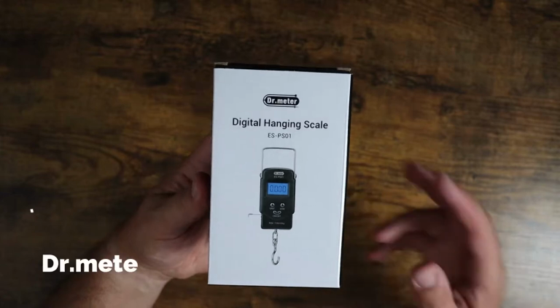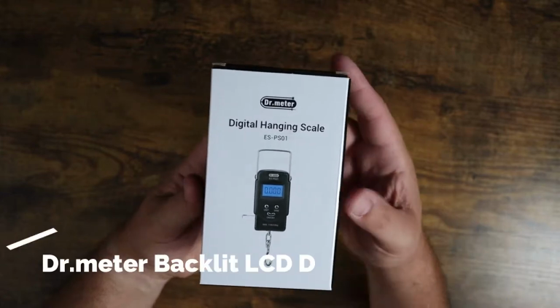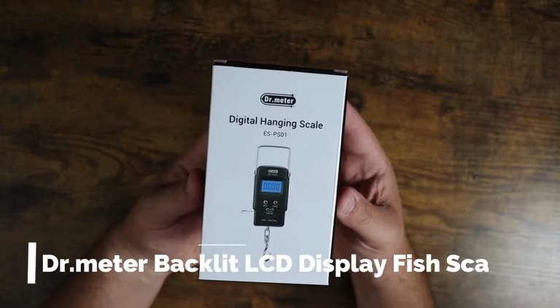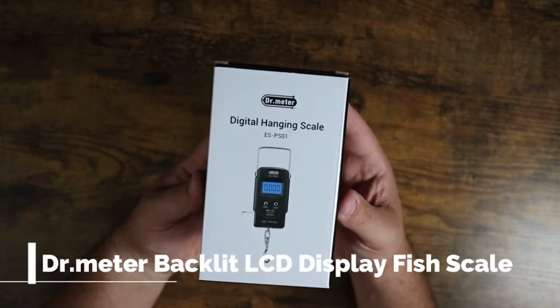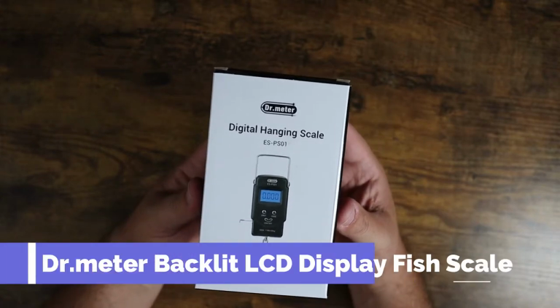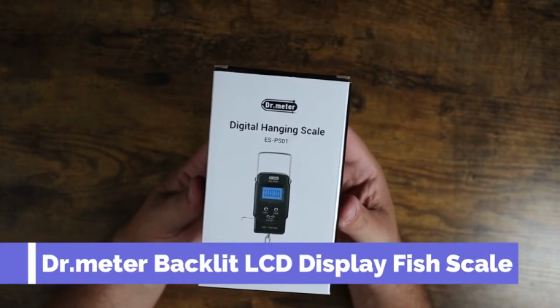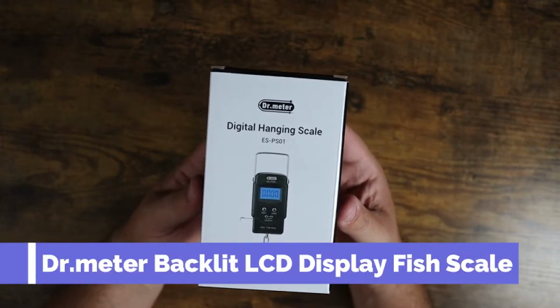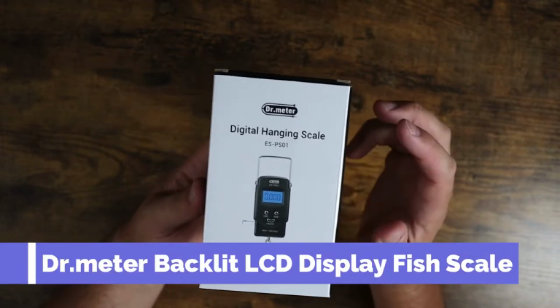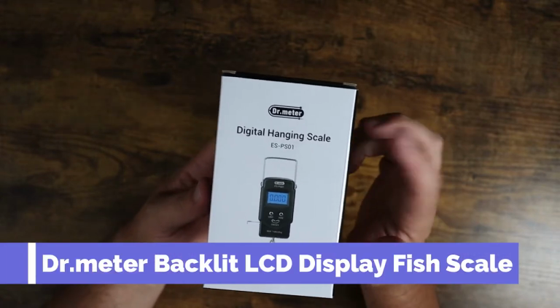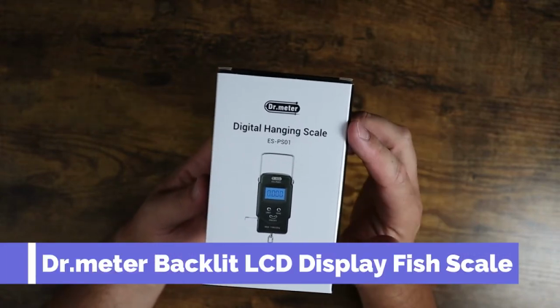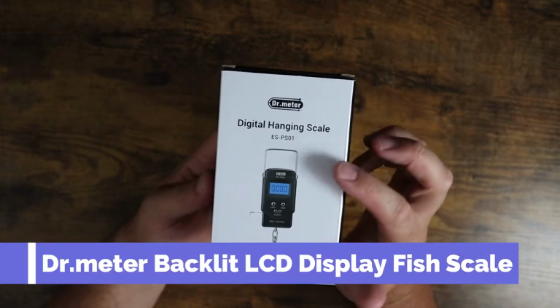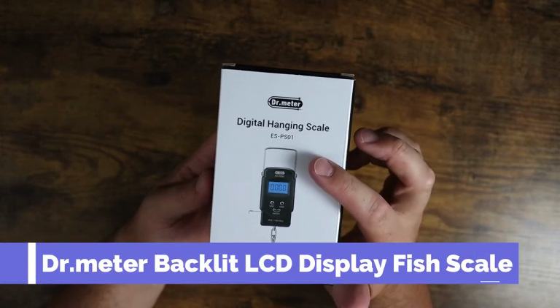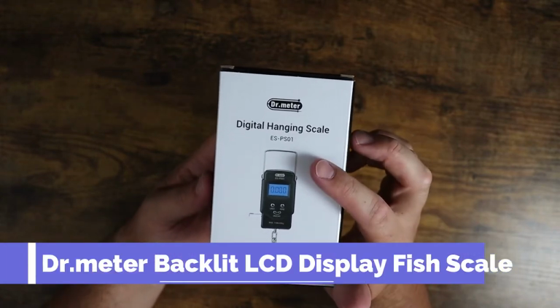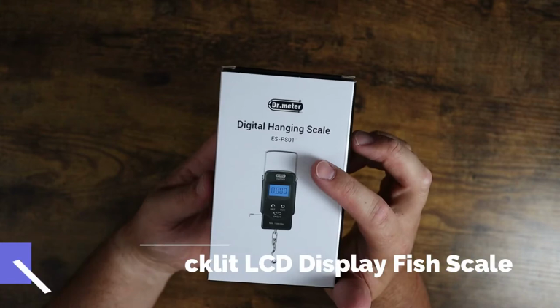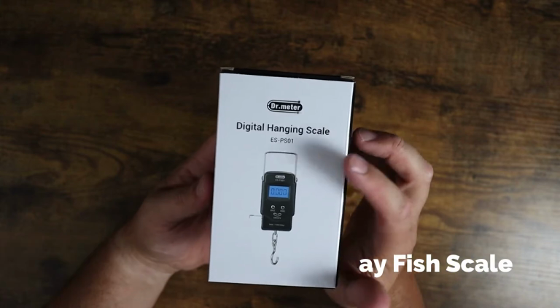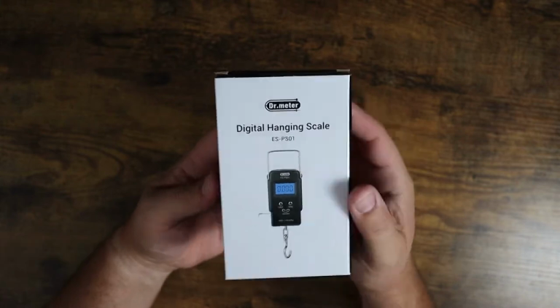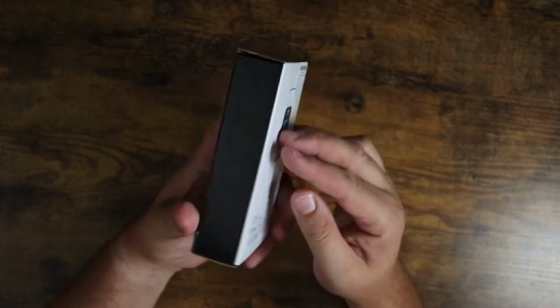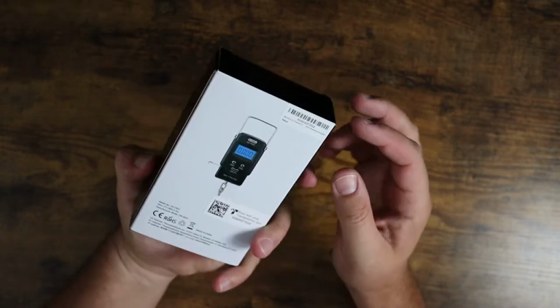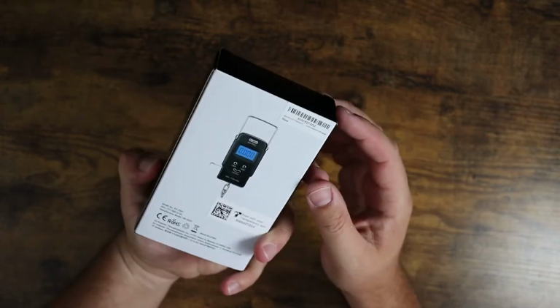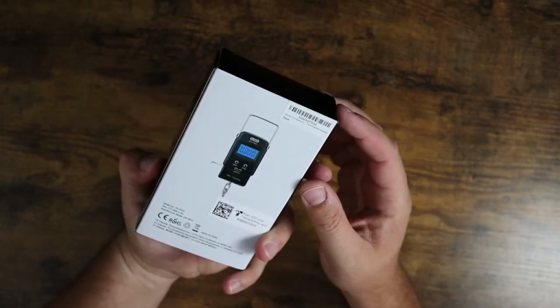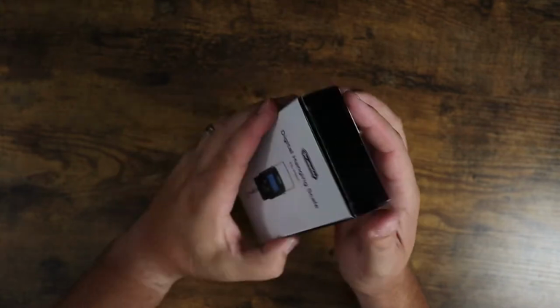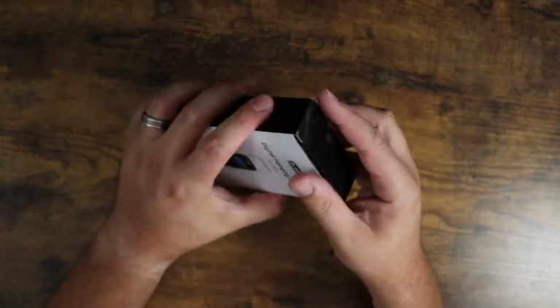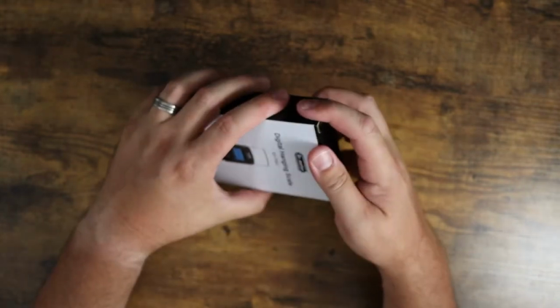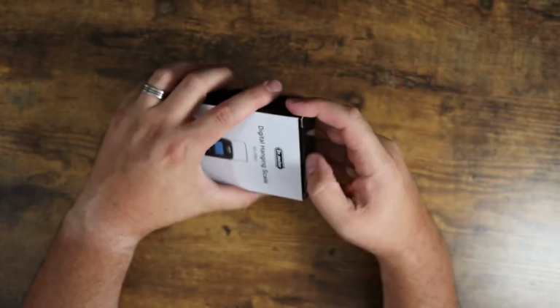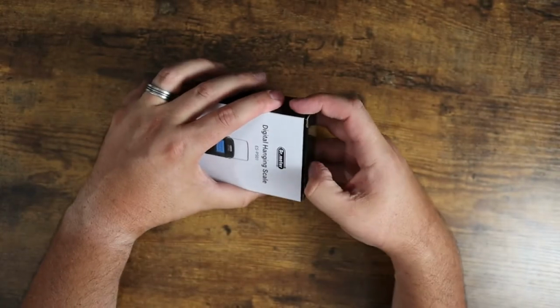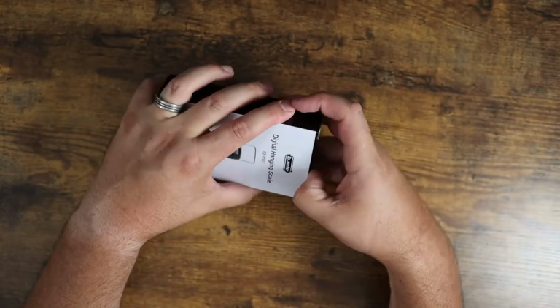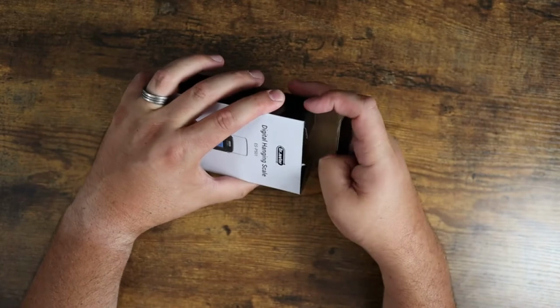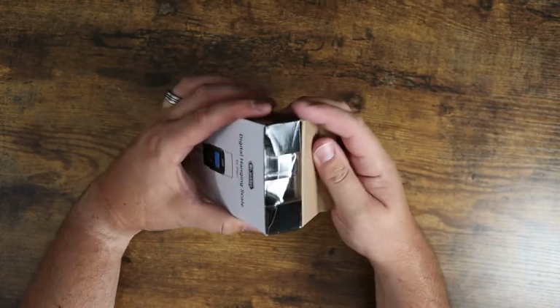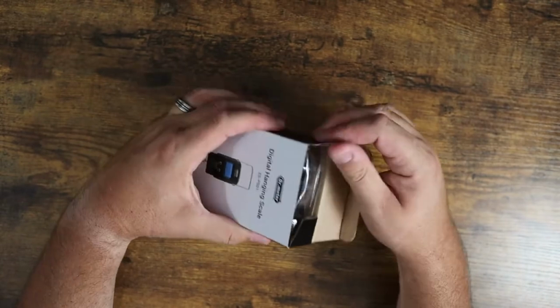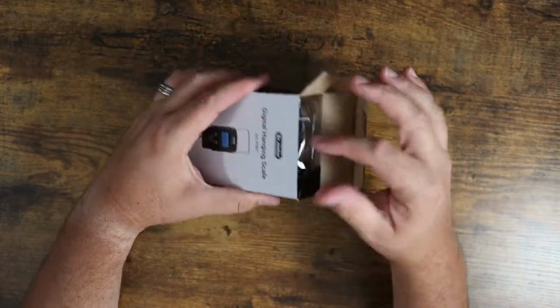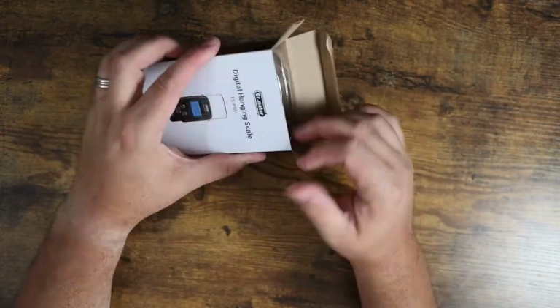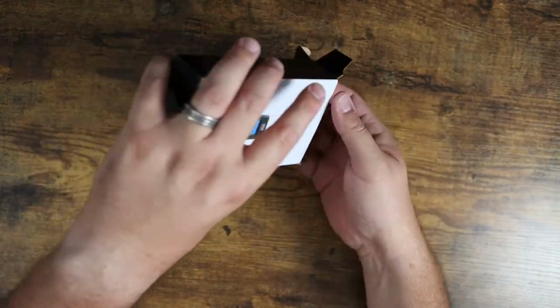What is going on guys? So today I wanted to show you this digital hanging scale by Dr. Meter. This is the ESPS01. This is a little self-contained unit, and the really great price I found on Amazon was the reason why I got this.